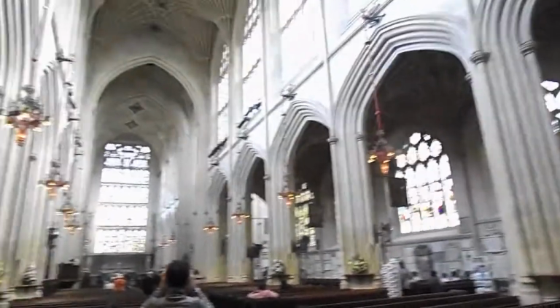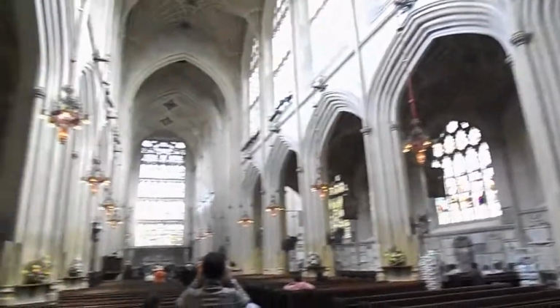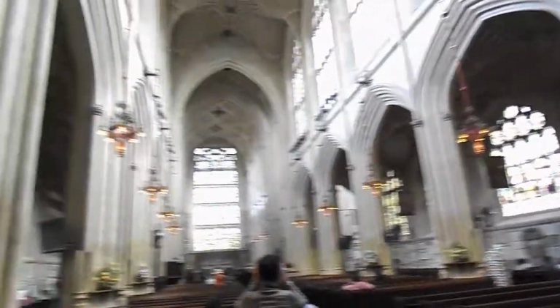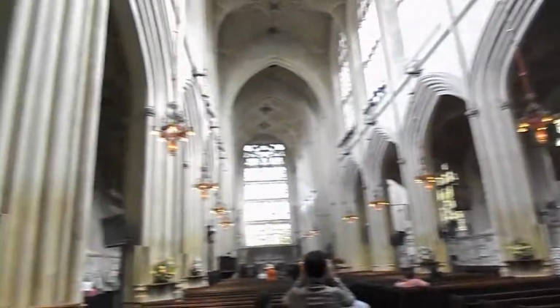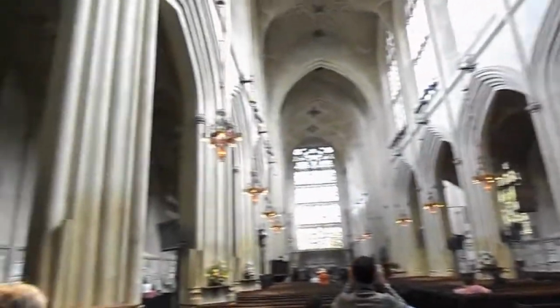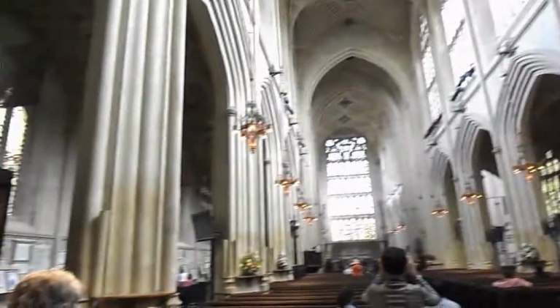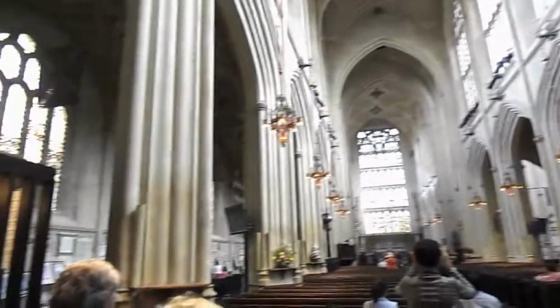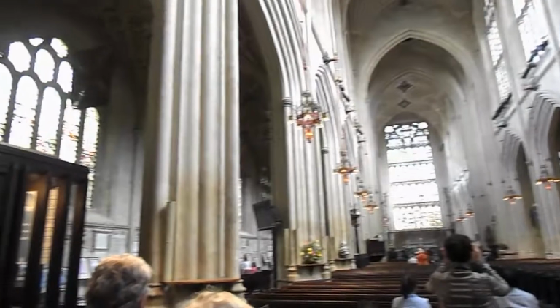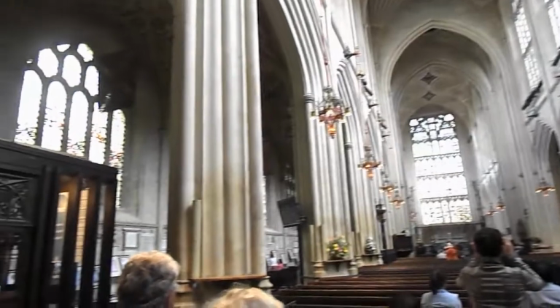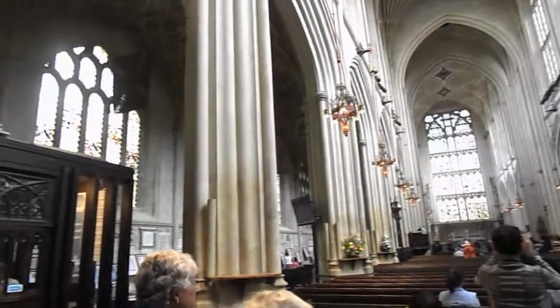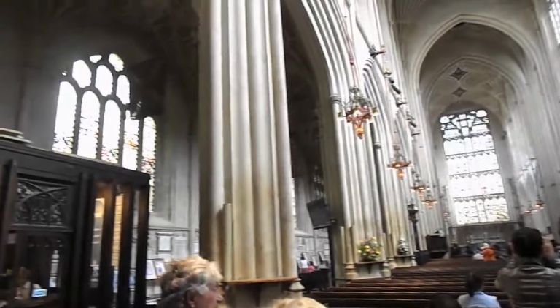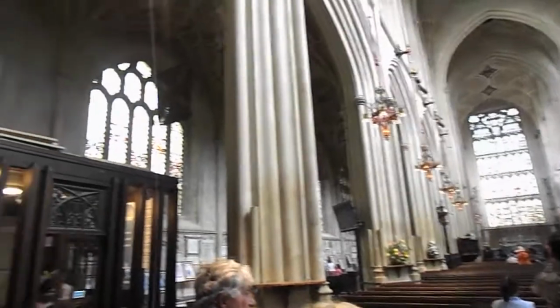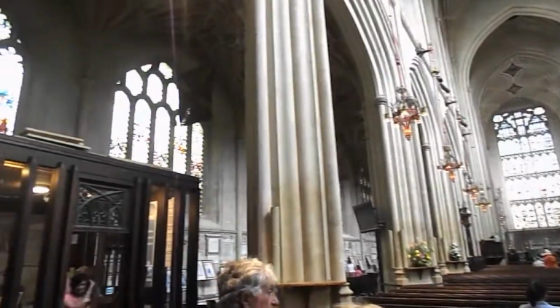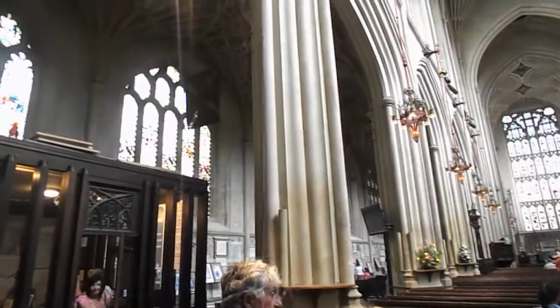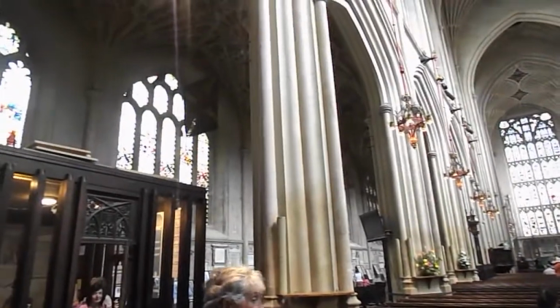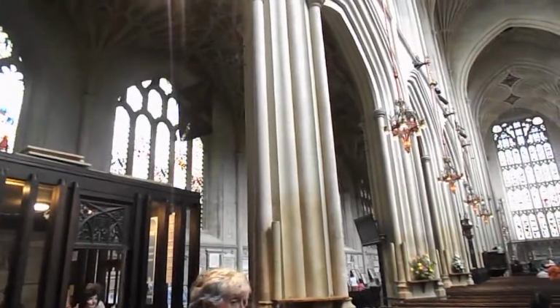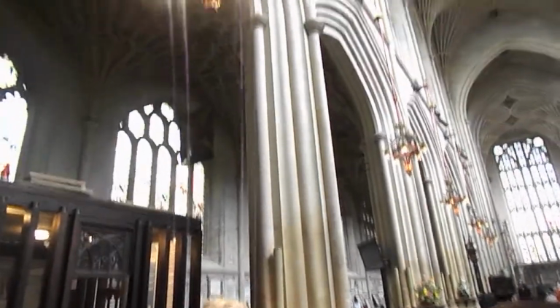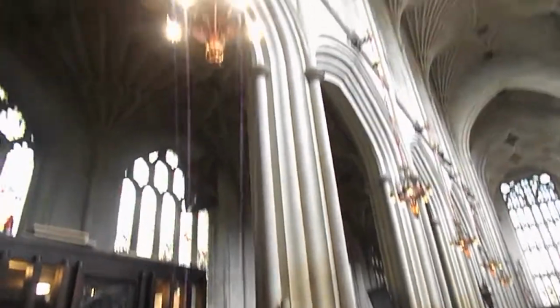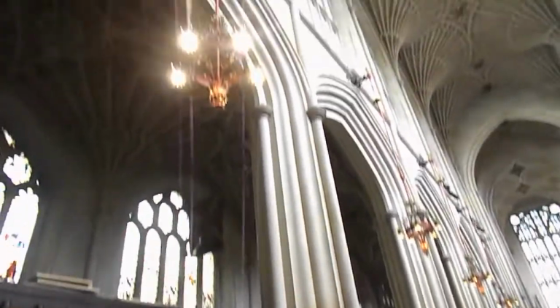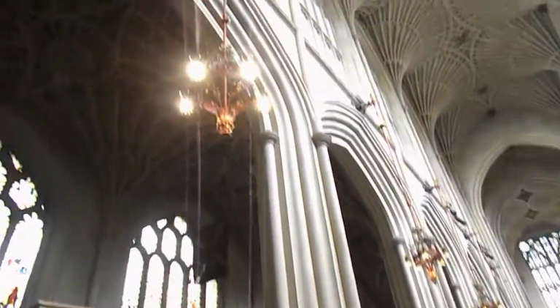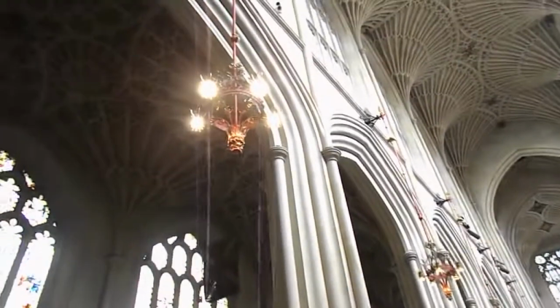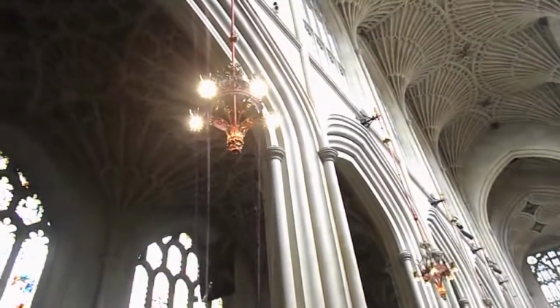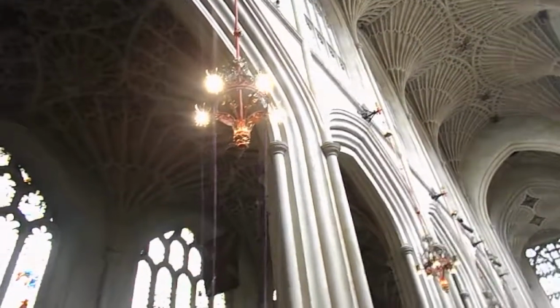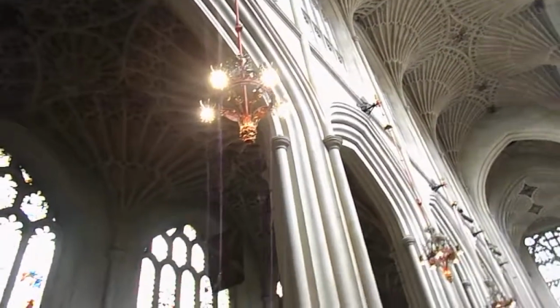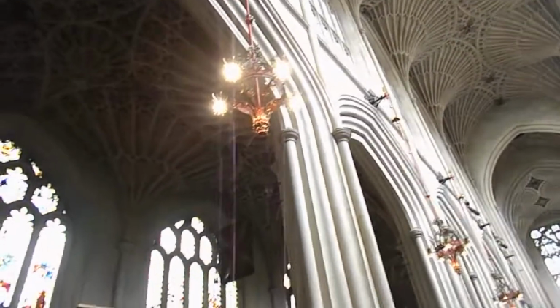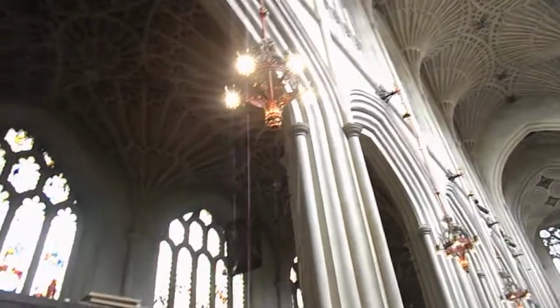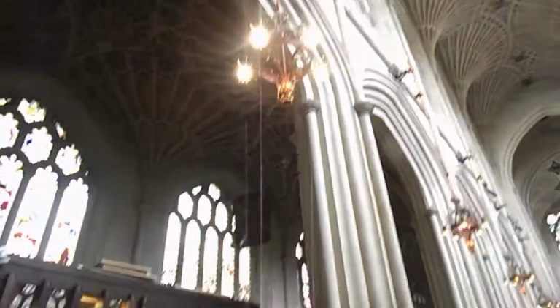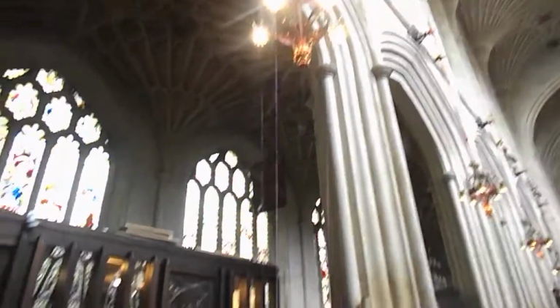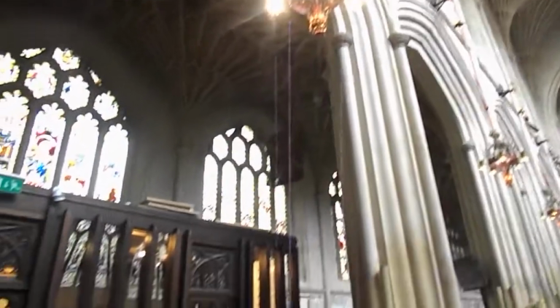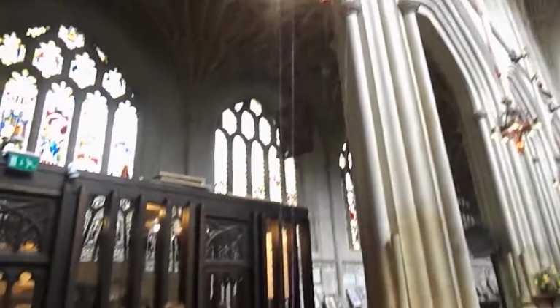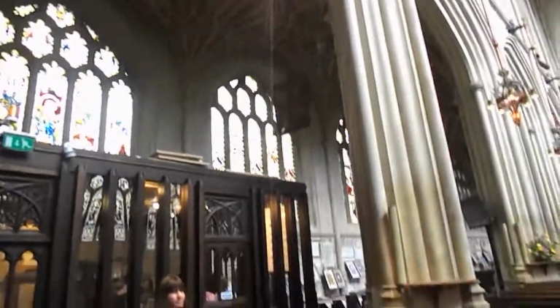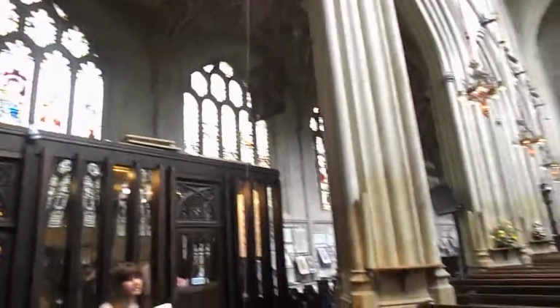This is the inside of the Abbey. I don't want to take up too much more film, but that's what we have.